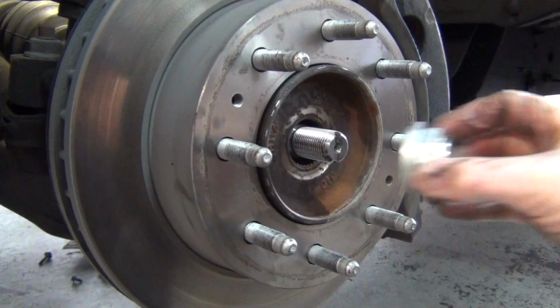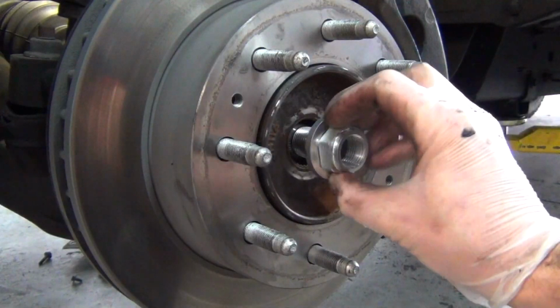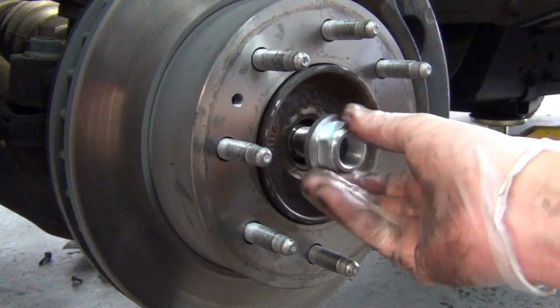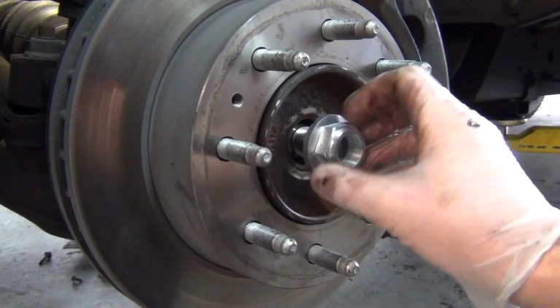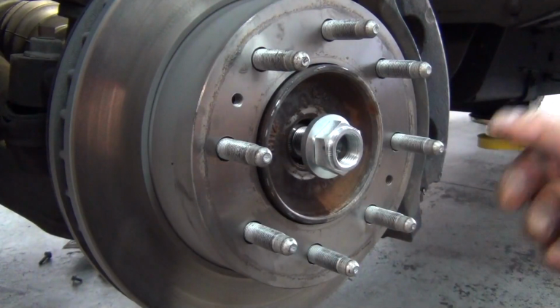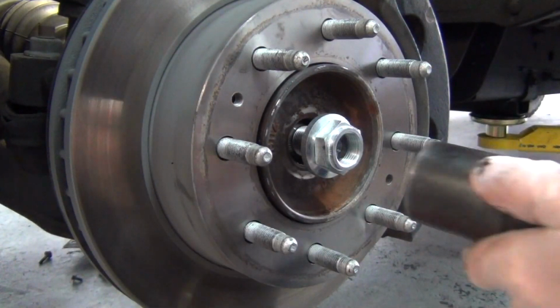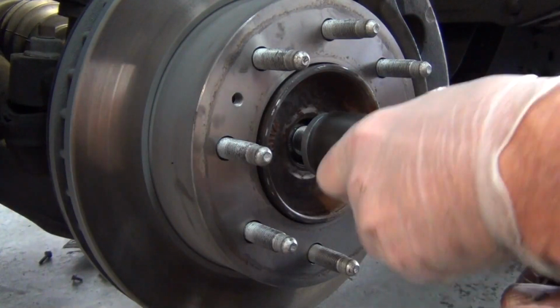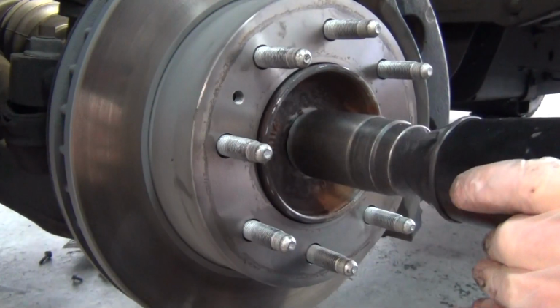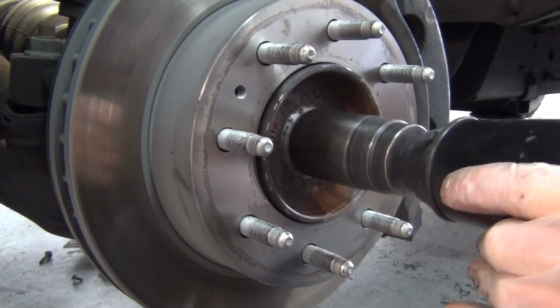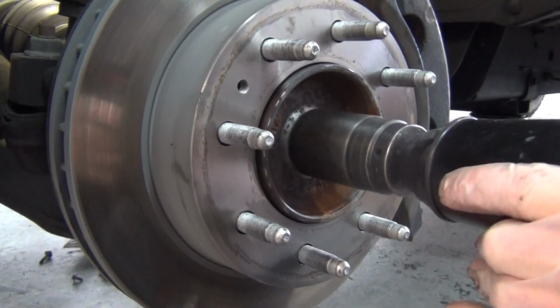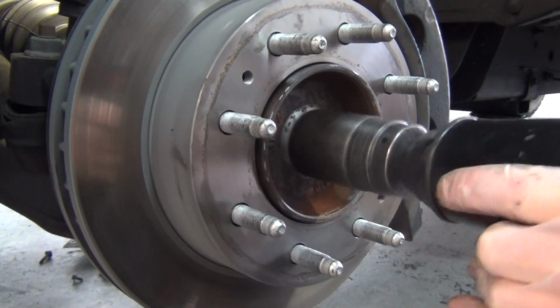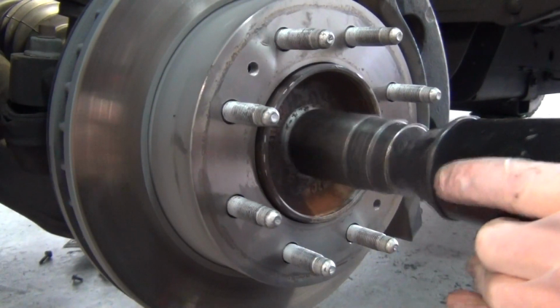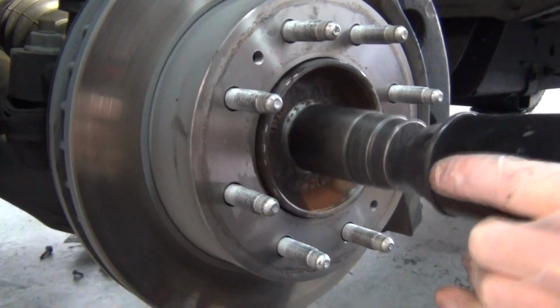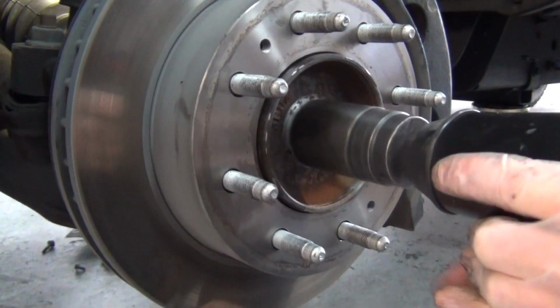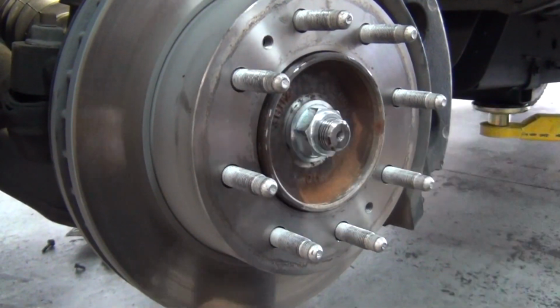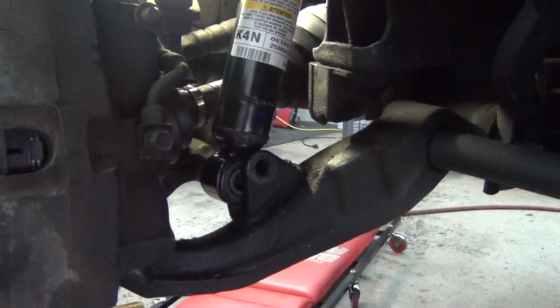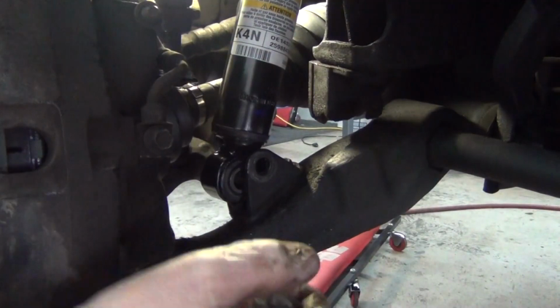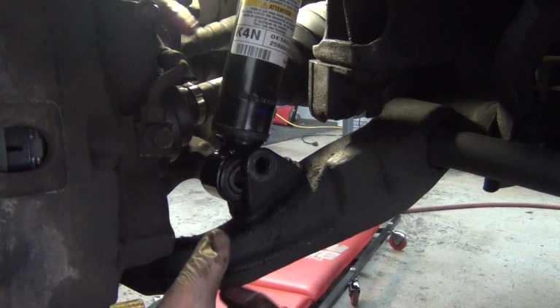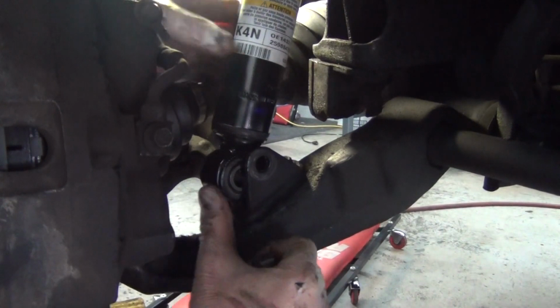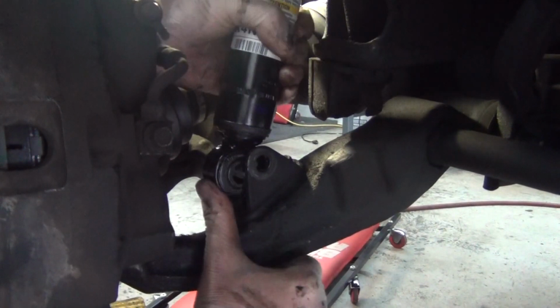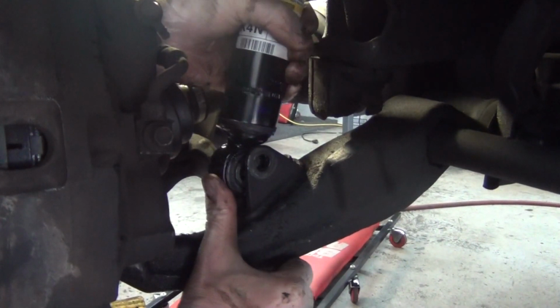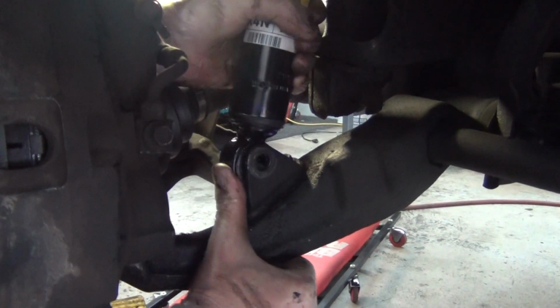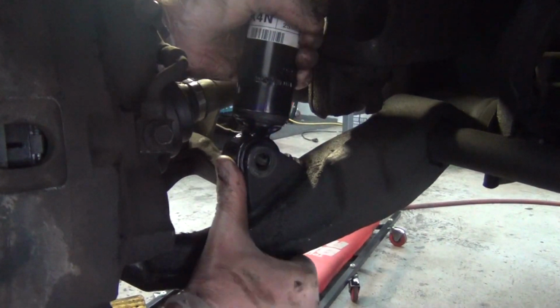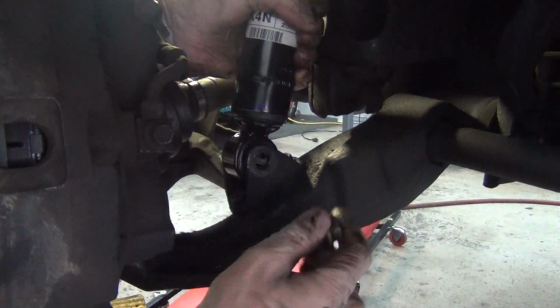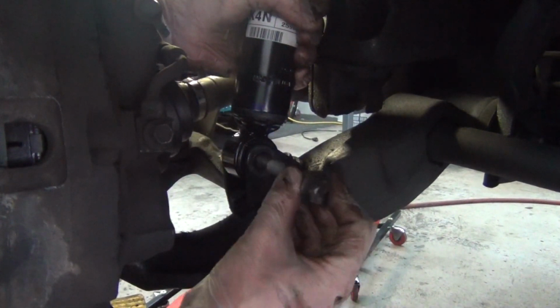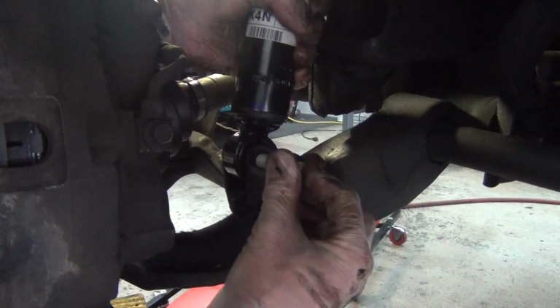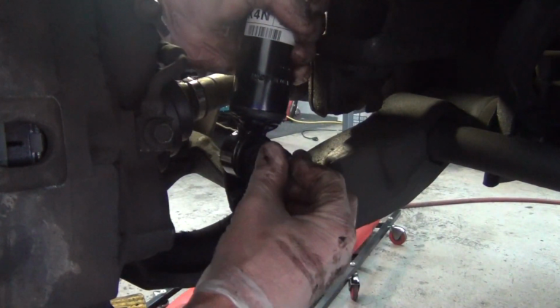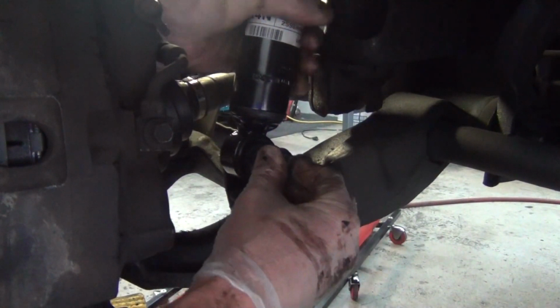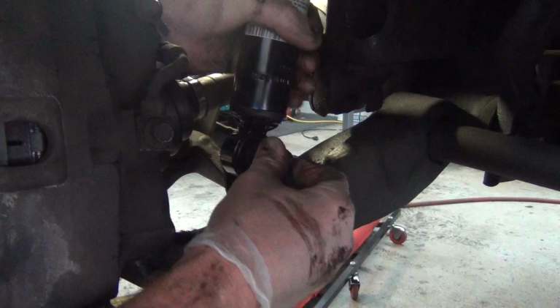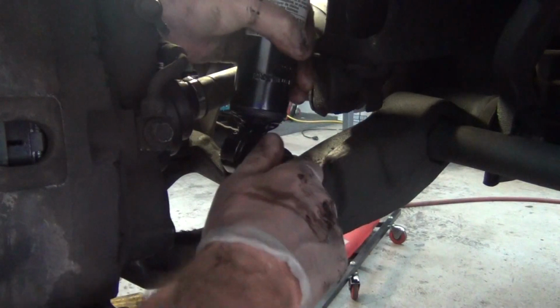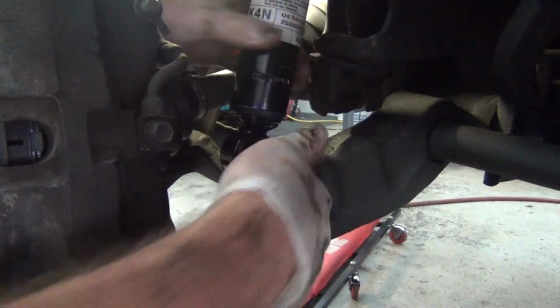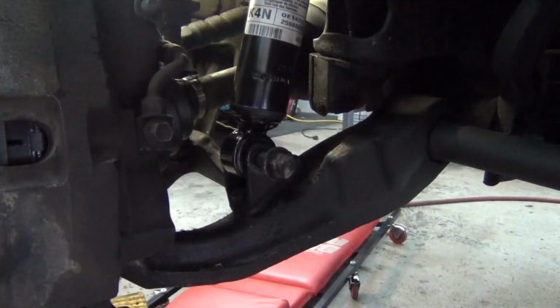Install the new axle nut, torquing it to factory specifications. Our next step is to use the floor jack and replace the hardware for the shock and the lower control arm. Then tighten the hardware with the appropriate size socket.